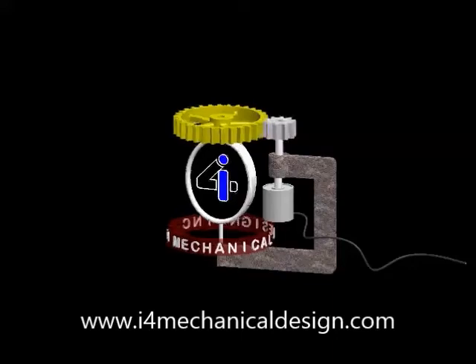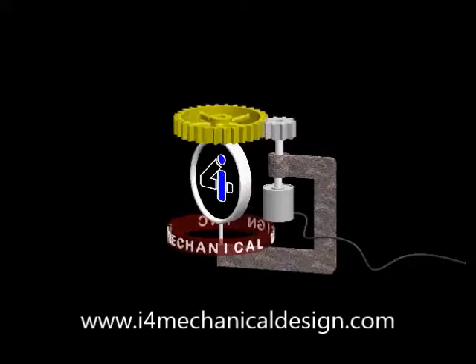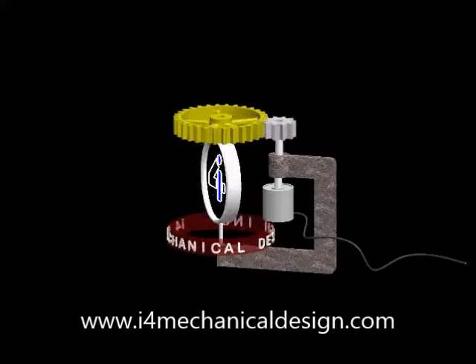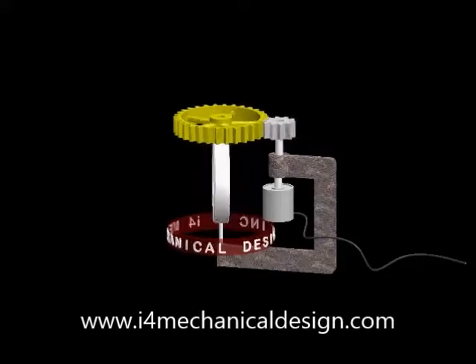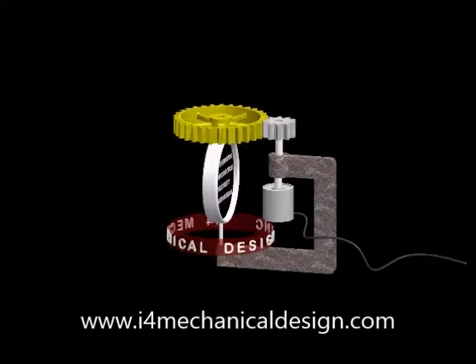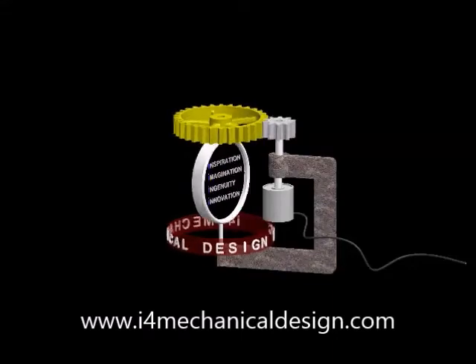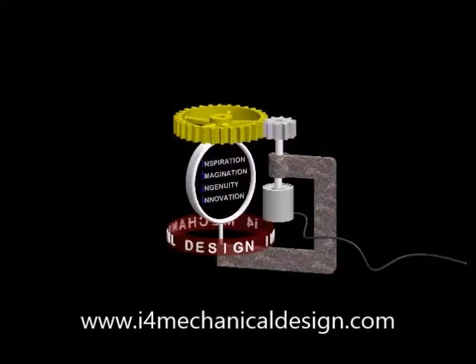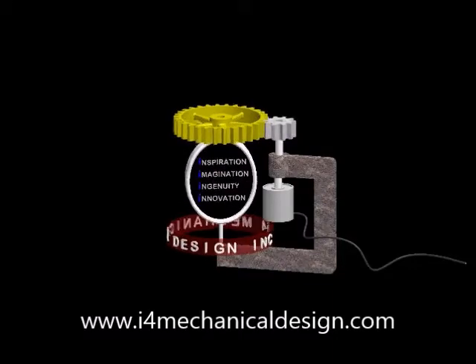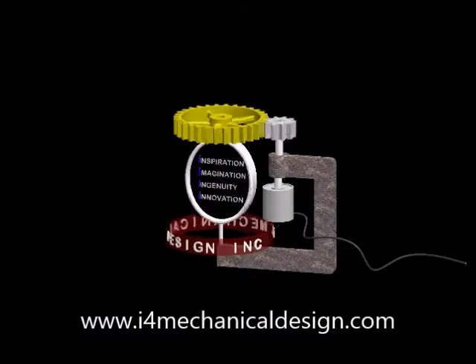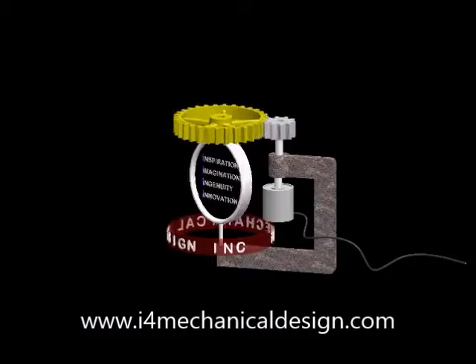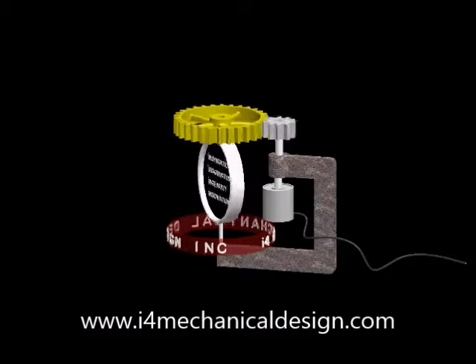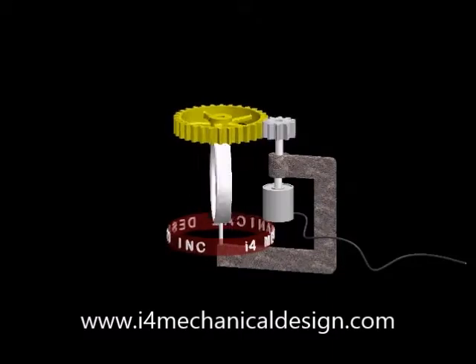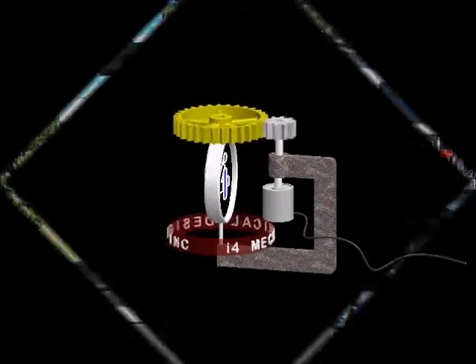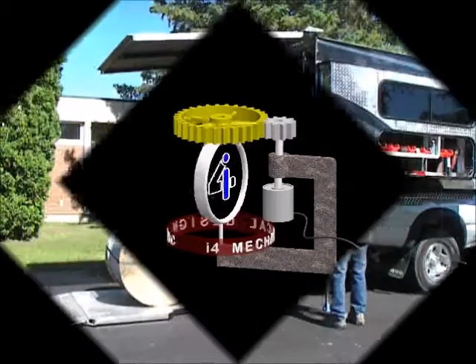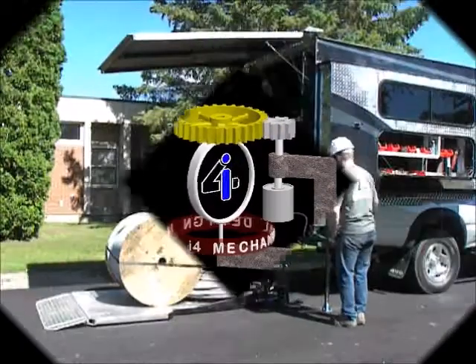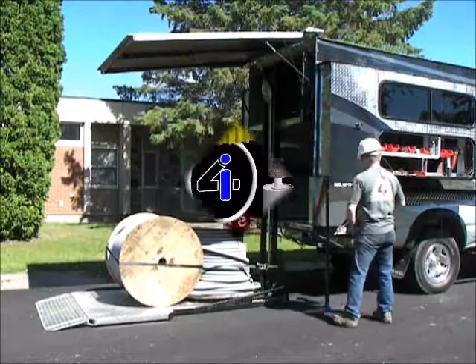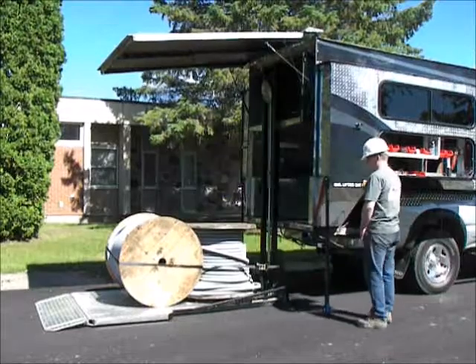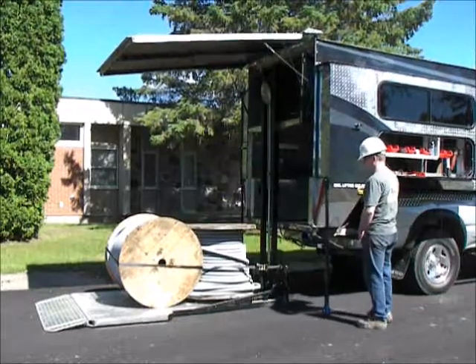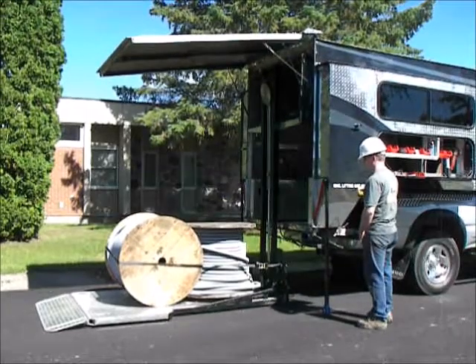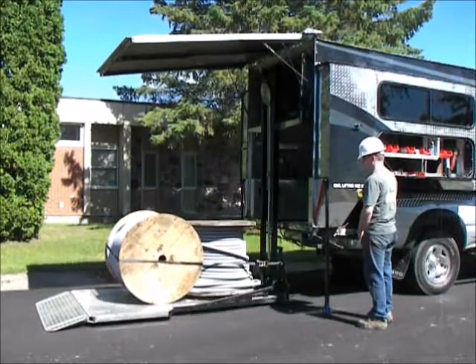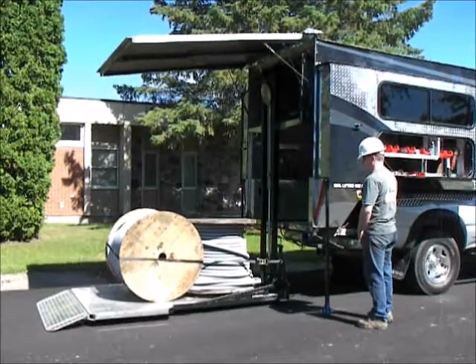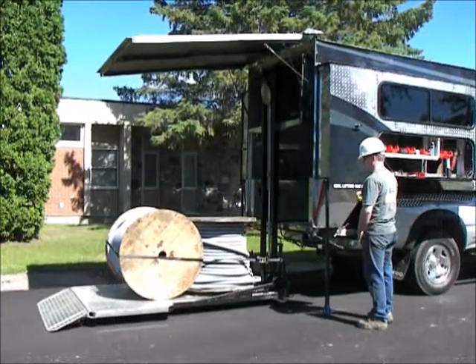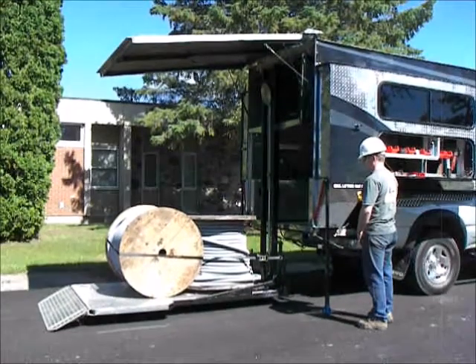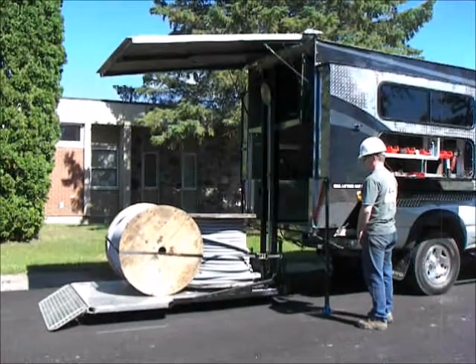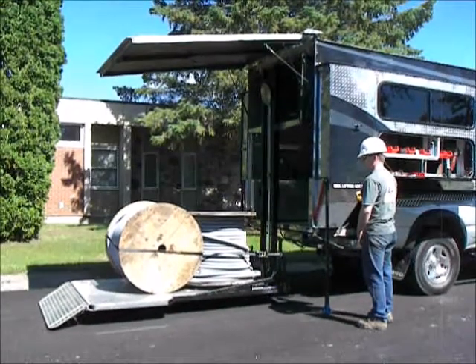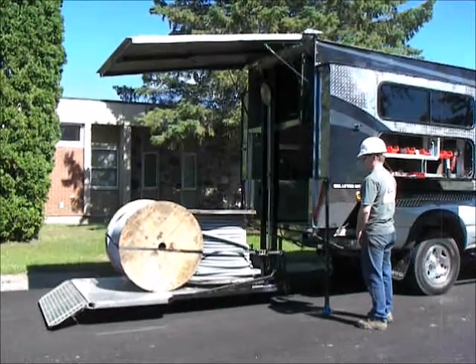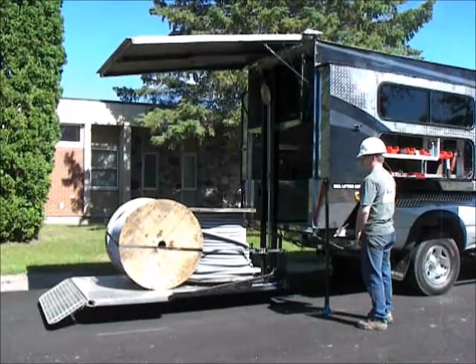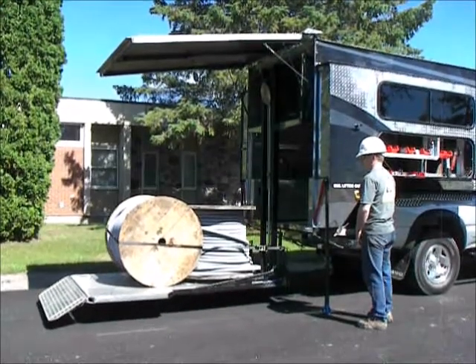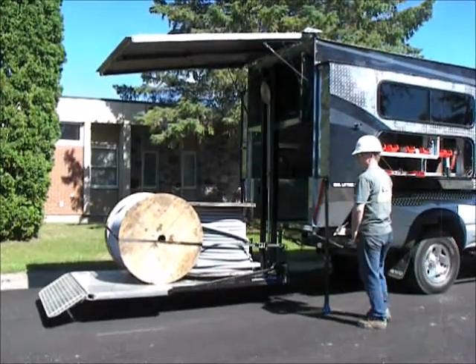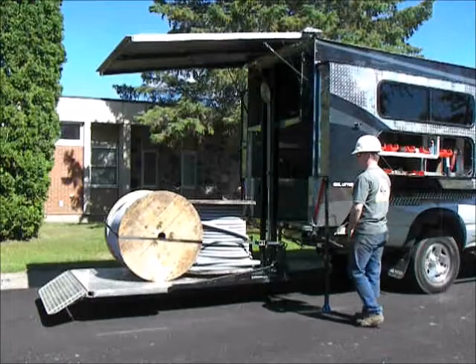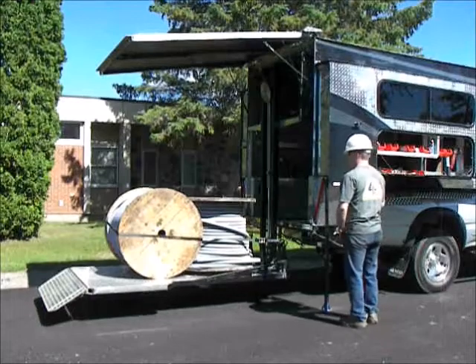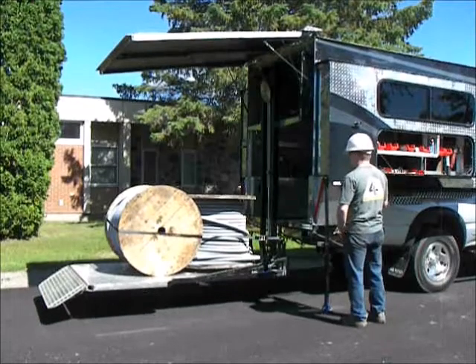Hello. Thank you for reviewing our latest innovation in commercial truck cab technology, which will change our universe forever. This is the Mobile Workstation by i4 Mechanical Design Incorporated.